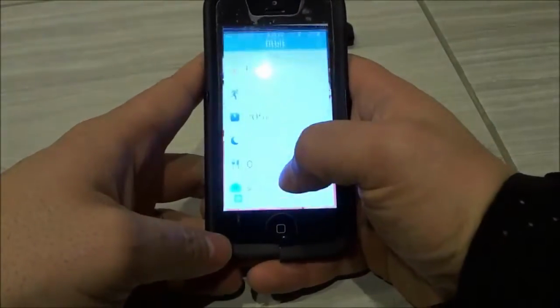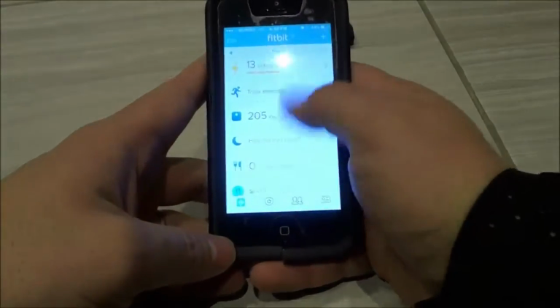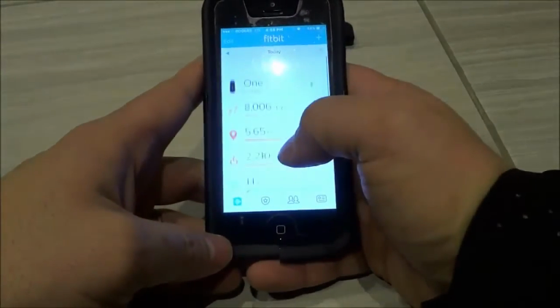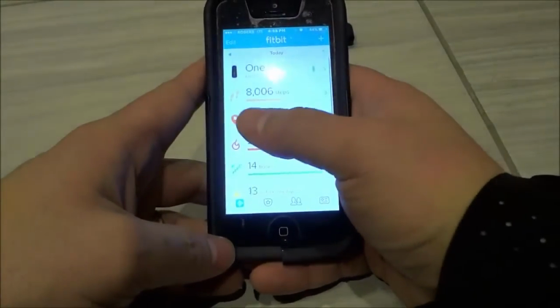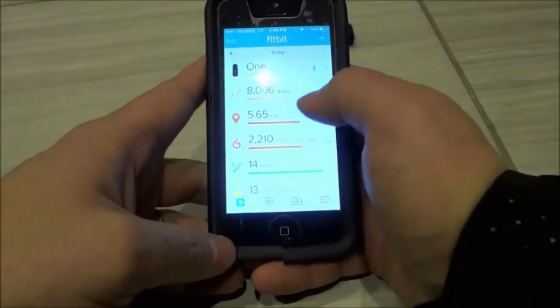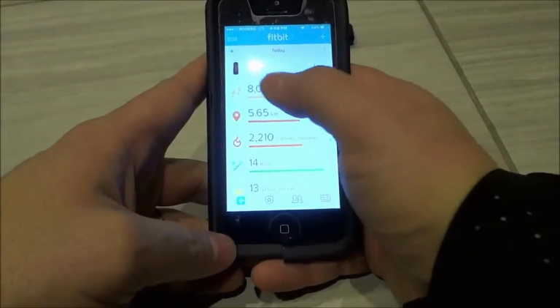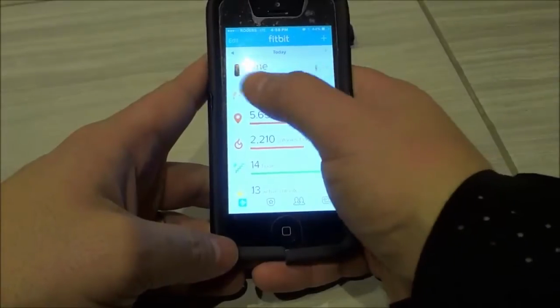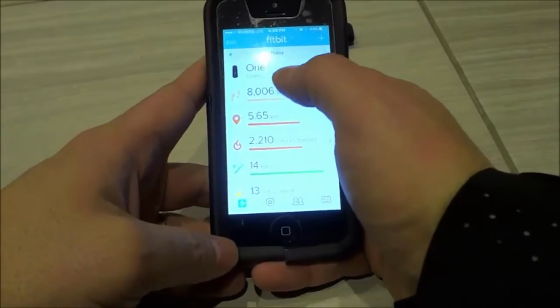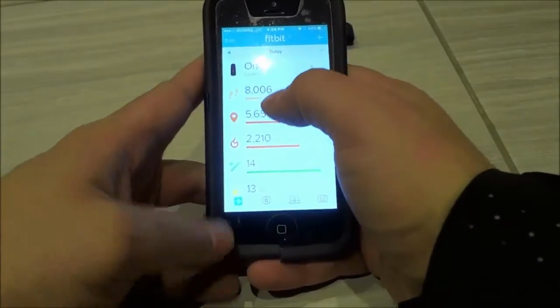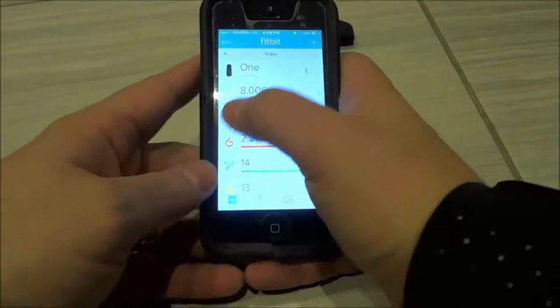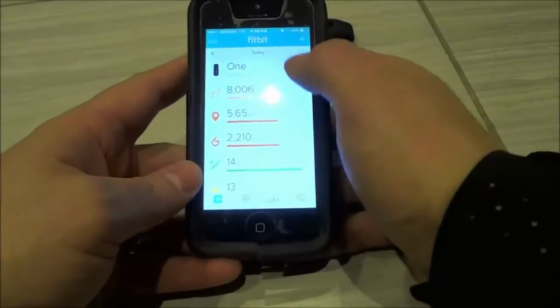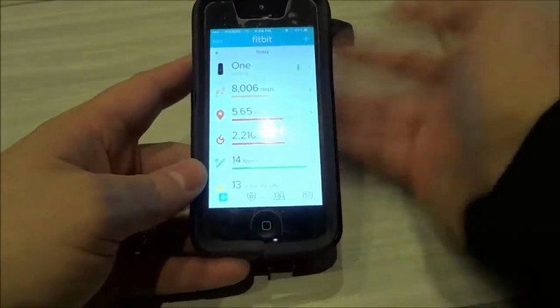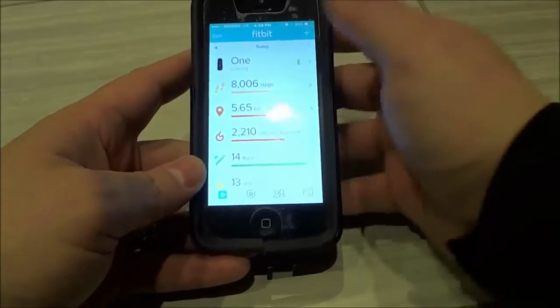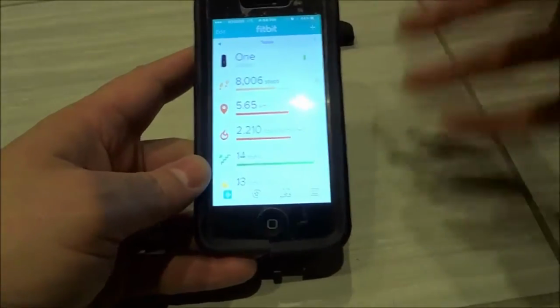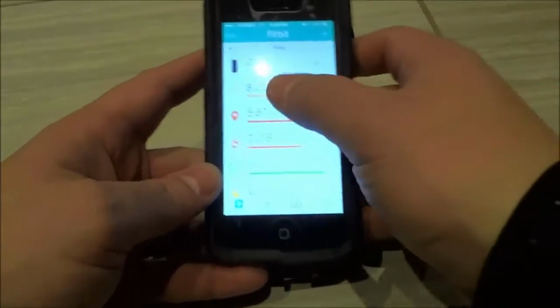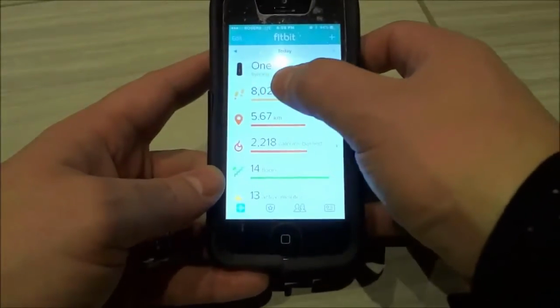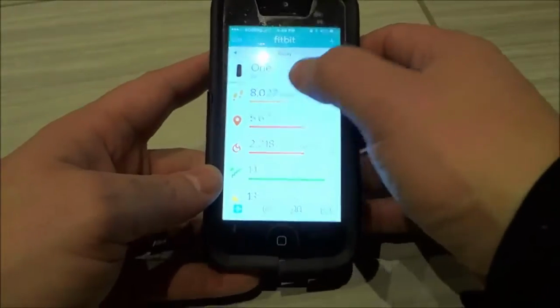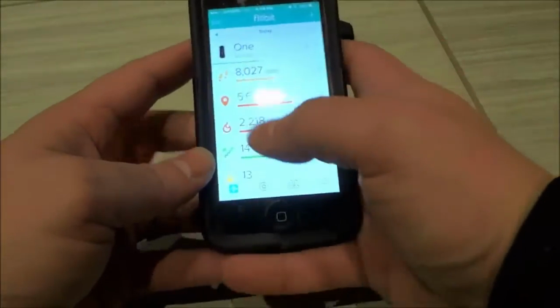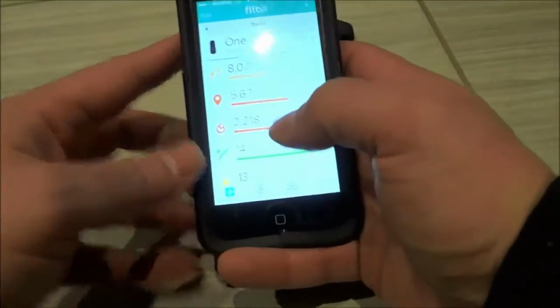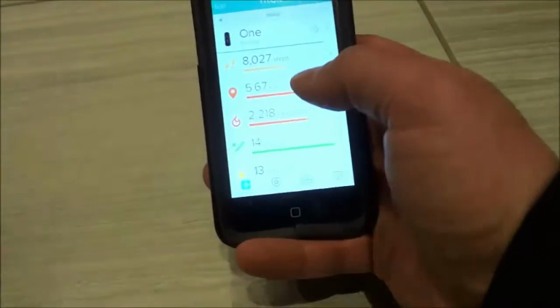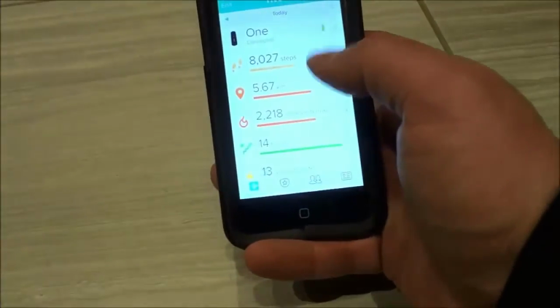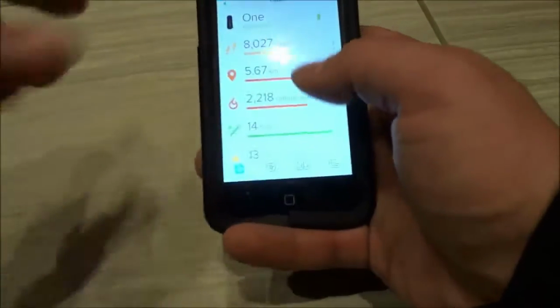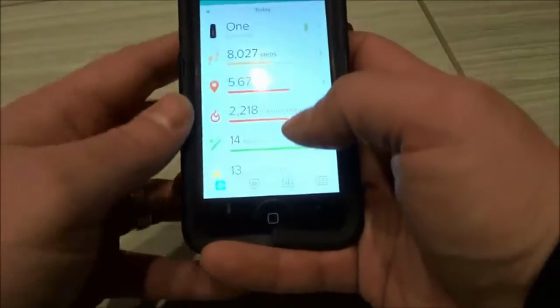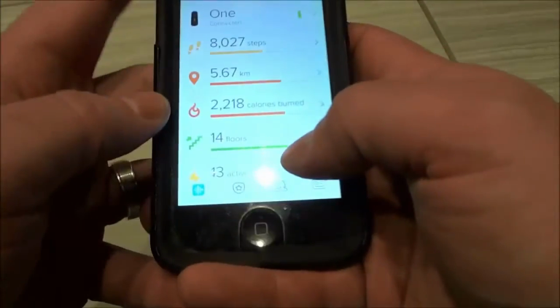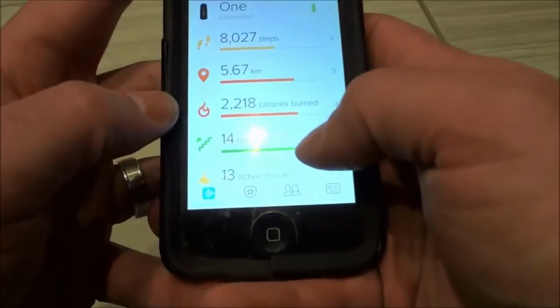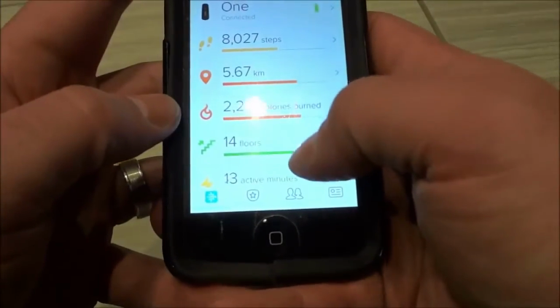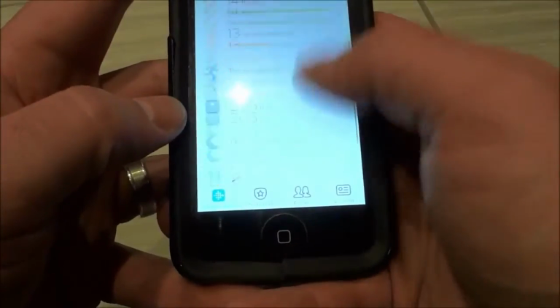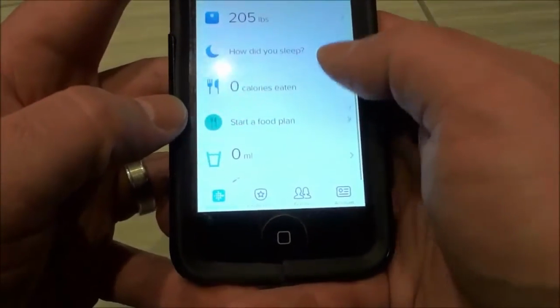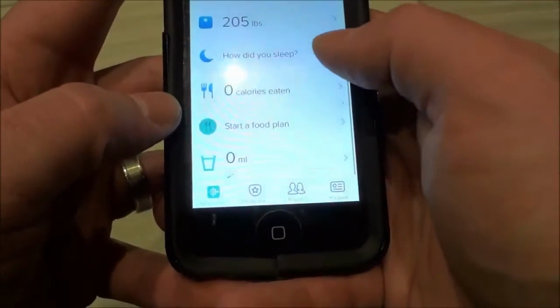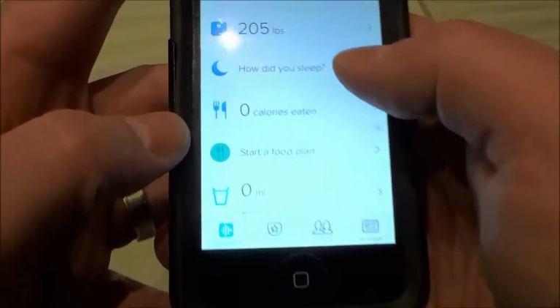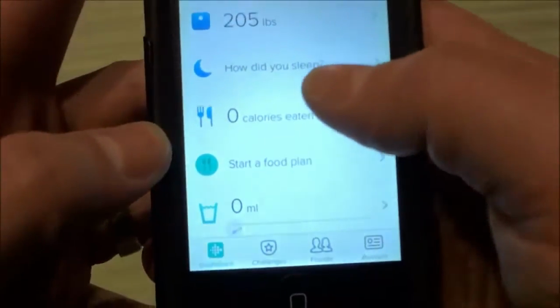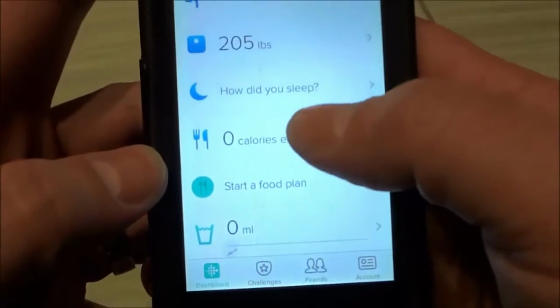I'm going to give it a few moments to sync. It's looking for it. It should find it in just a few moments and sync with my tracker. Now that it has finished syncing, I'm going to scroll down and click 'How did you sleep?'